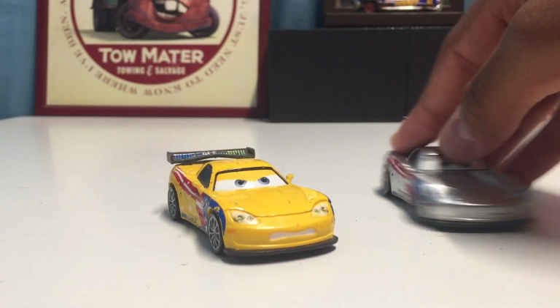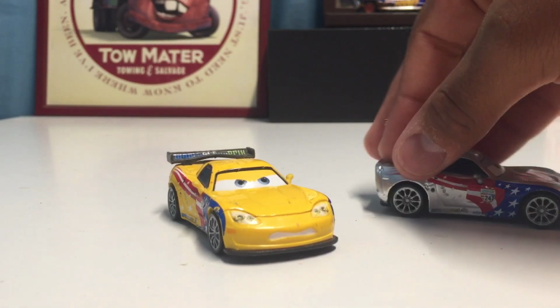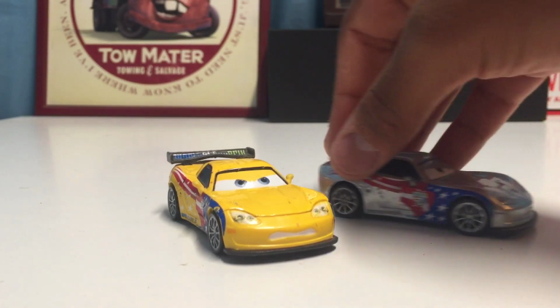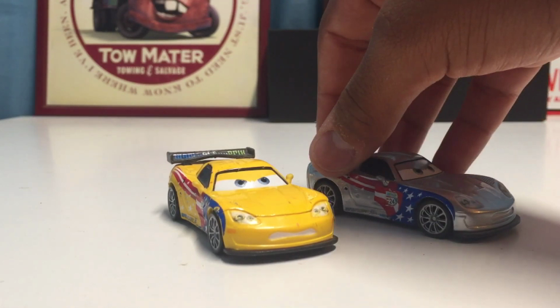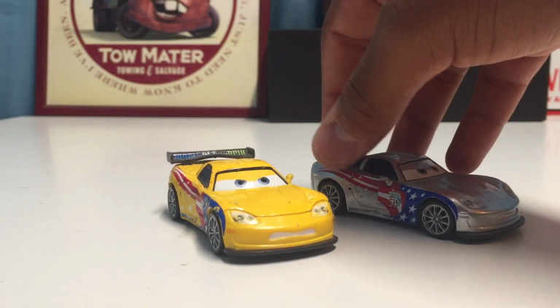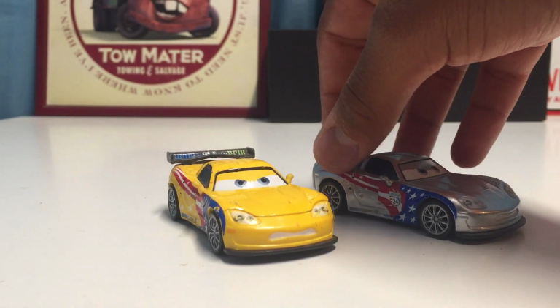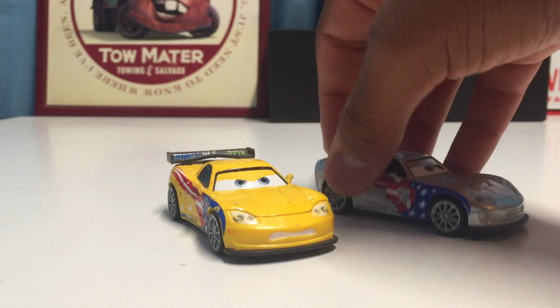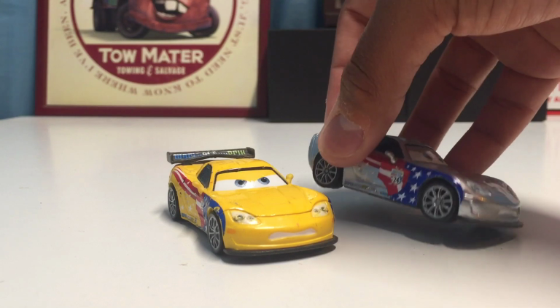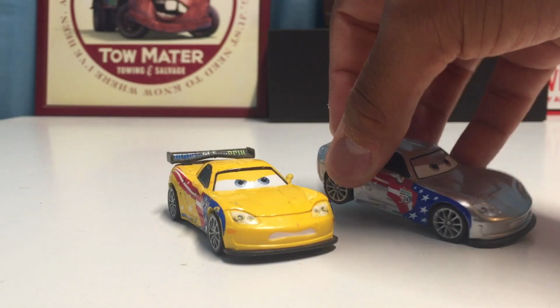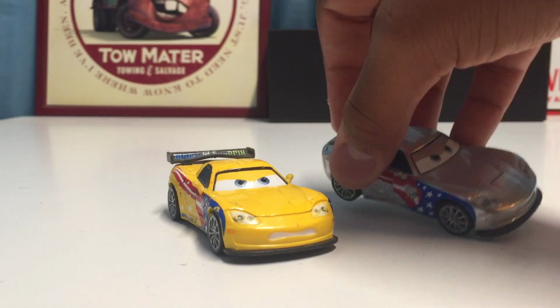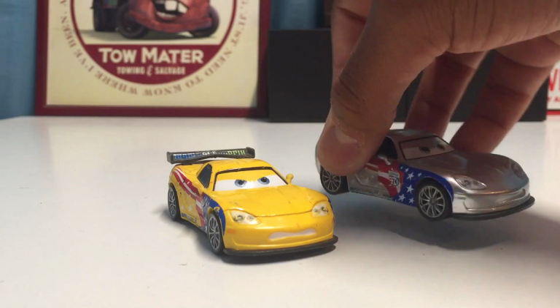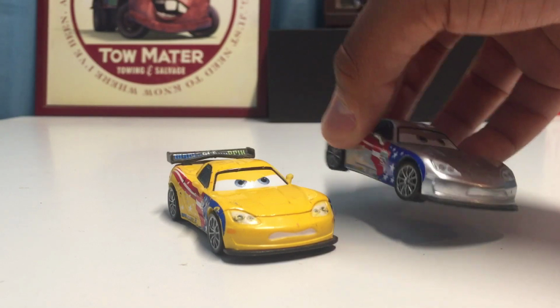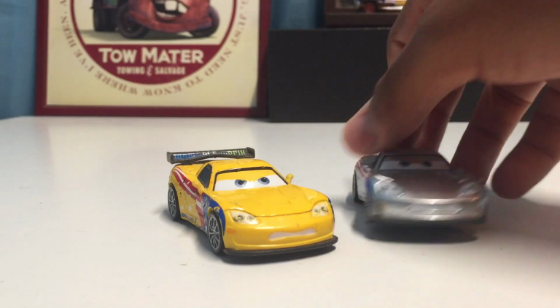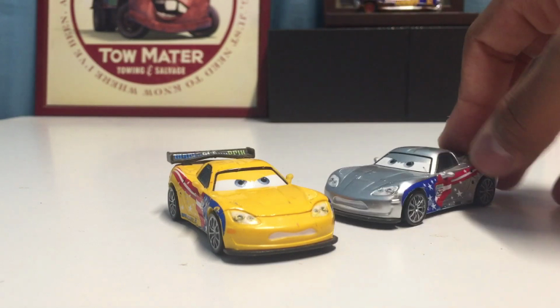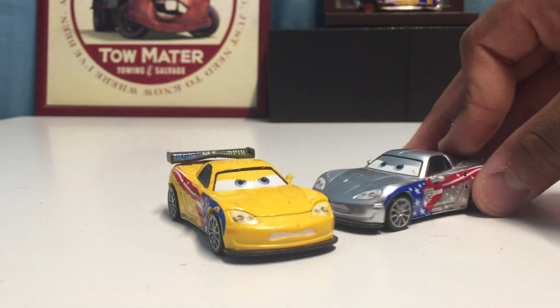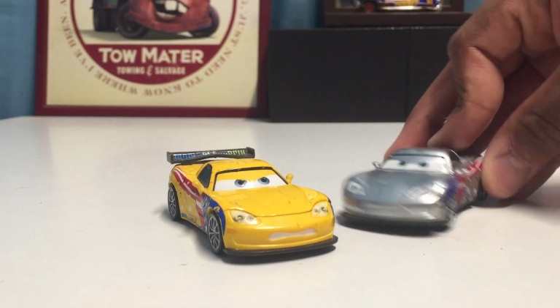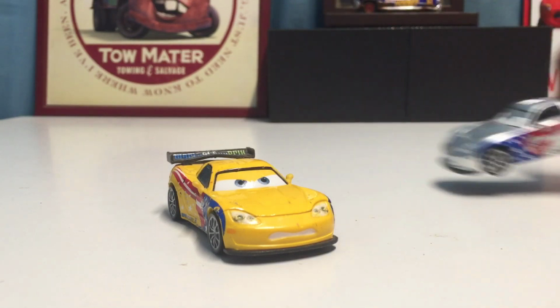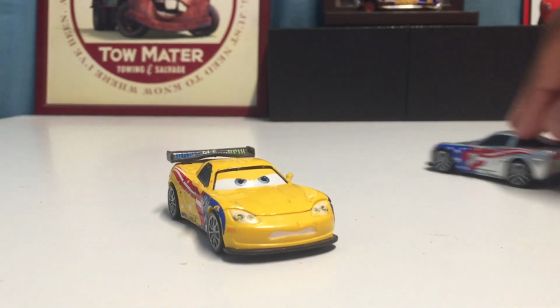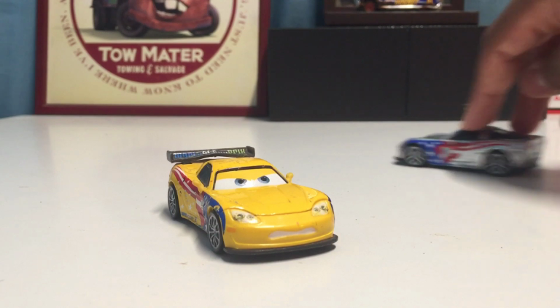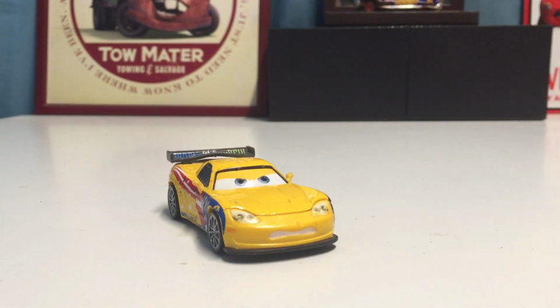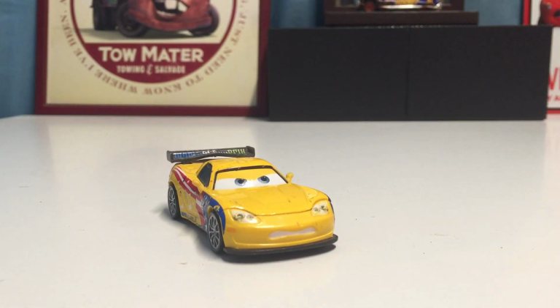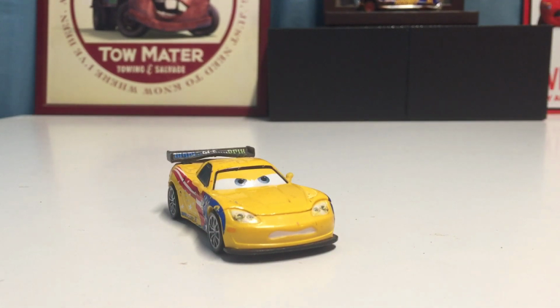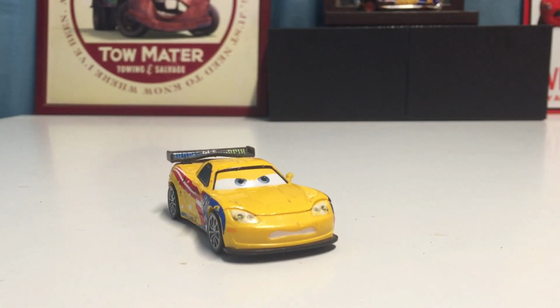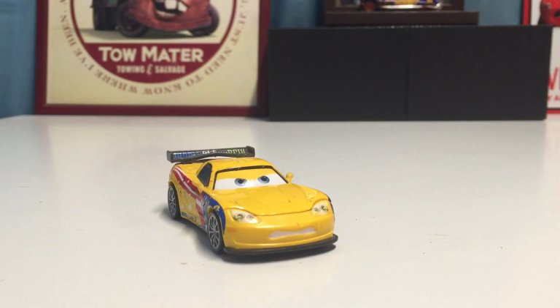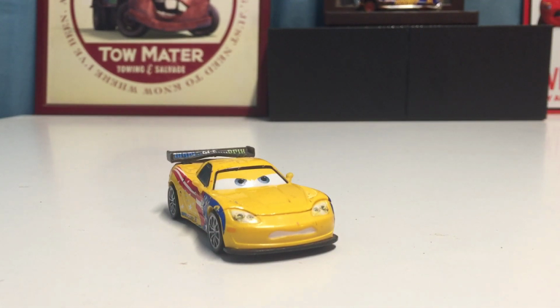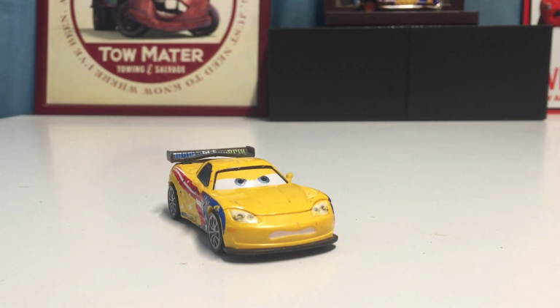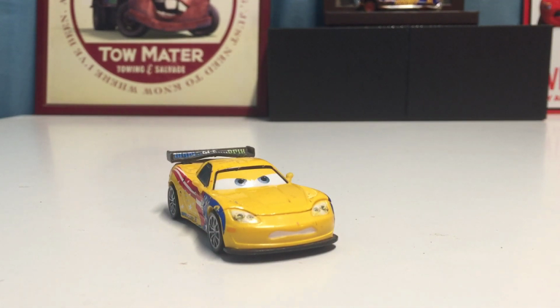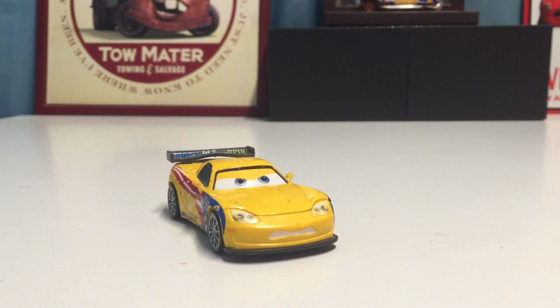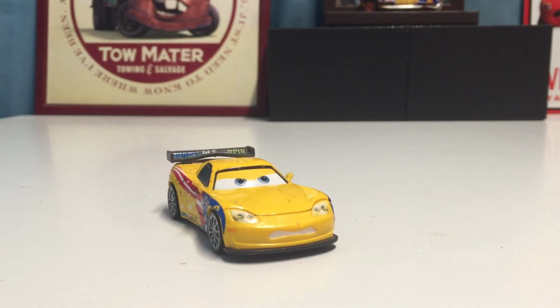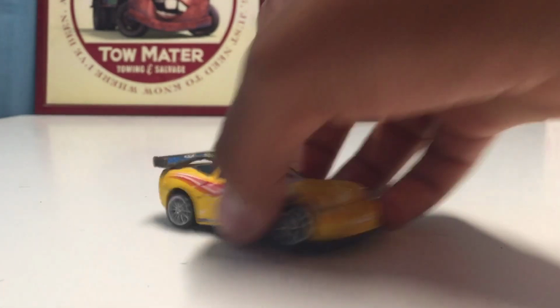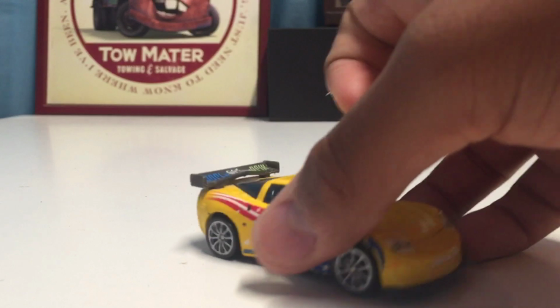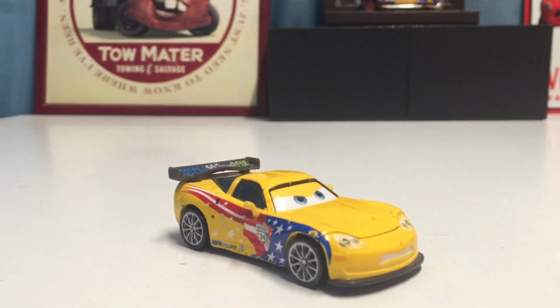And last but not least we have silver Jeff Gorvette — he's really cool as well. You can definitely tell the difference: all the yellow is basically replaced by silver, but it's the same expression.